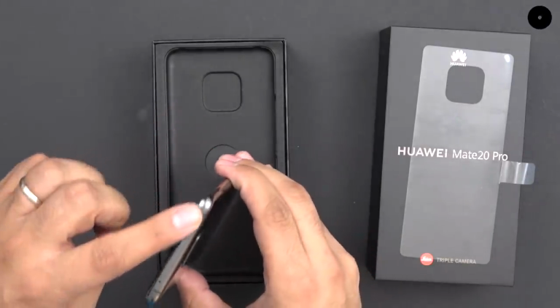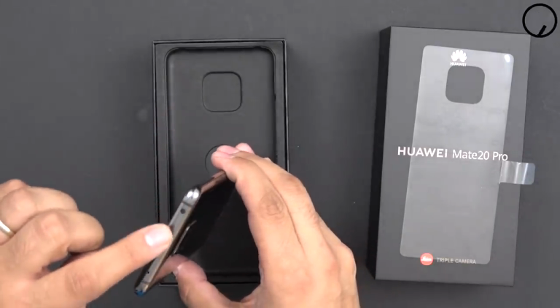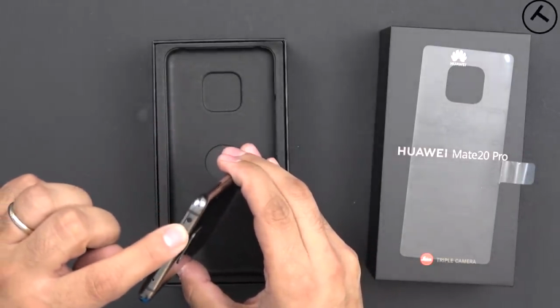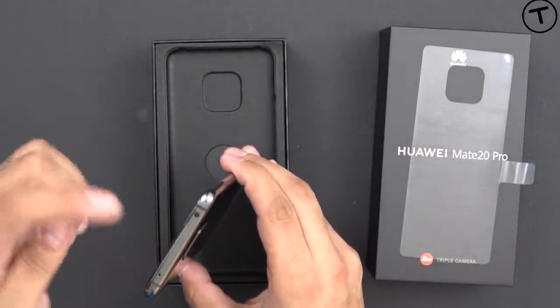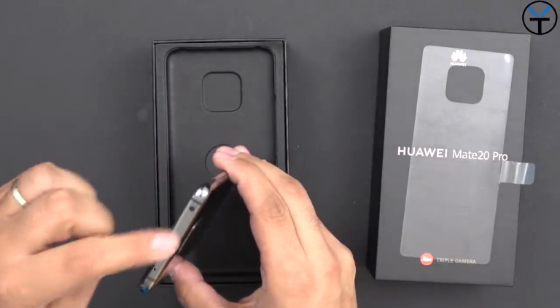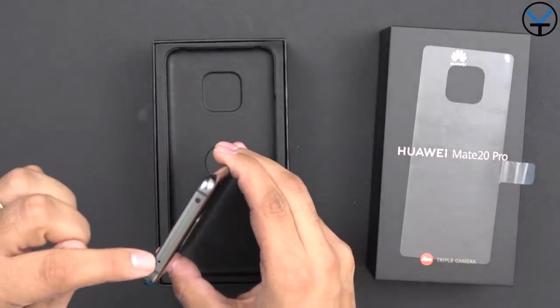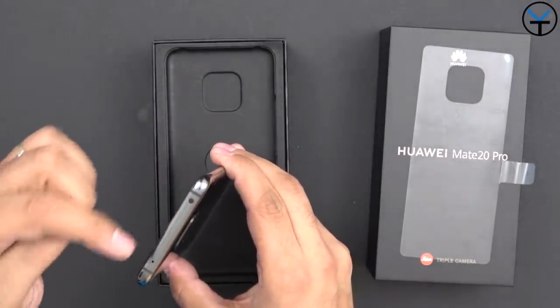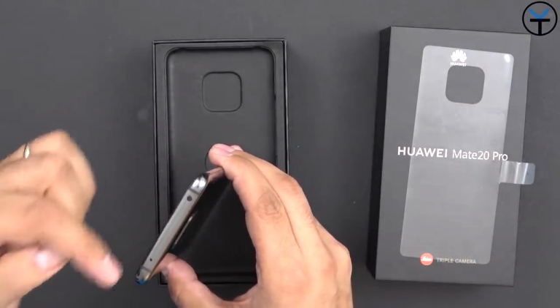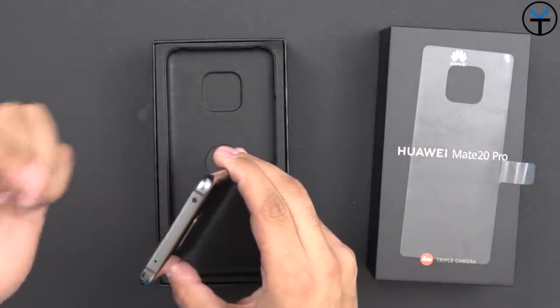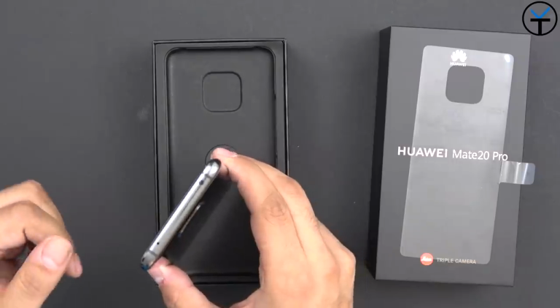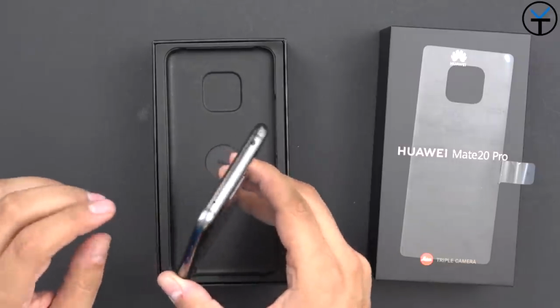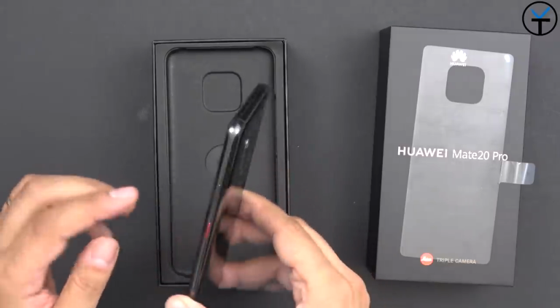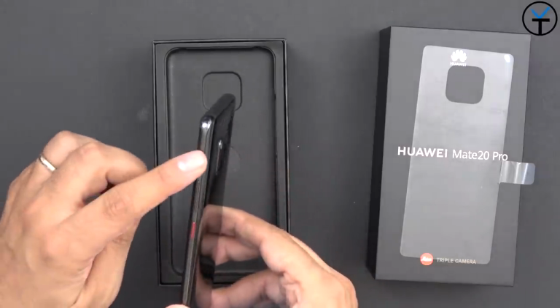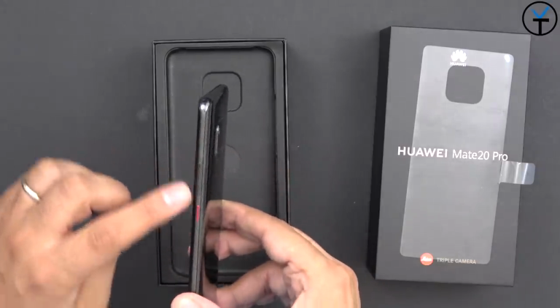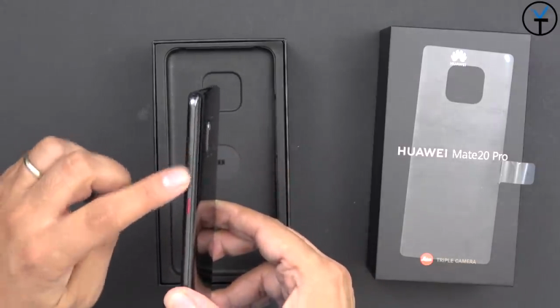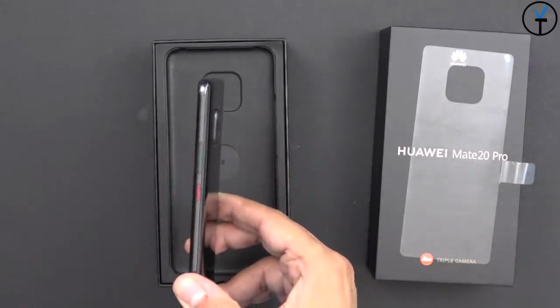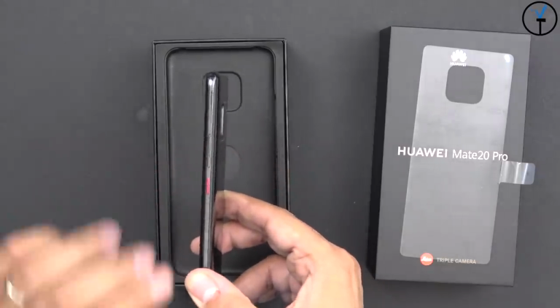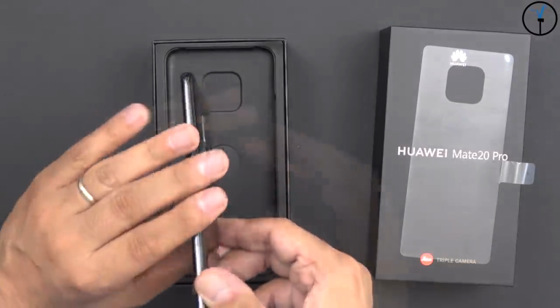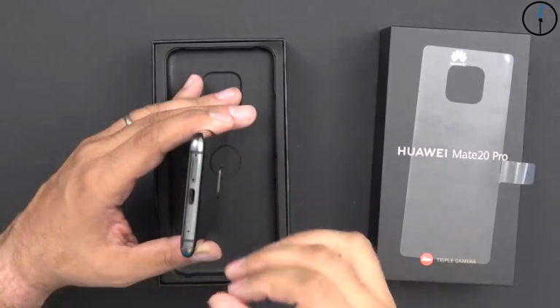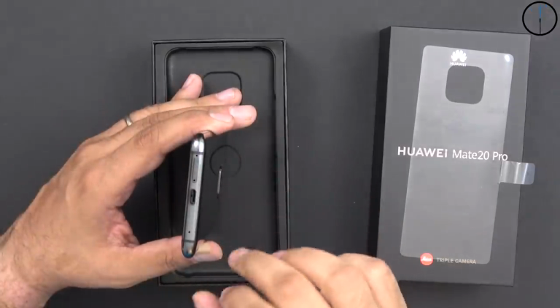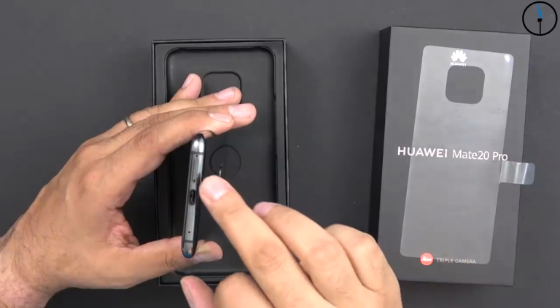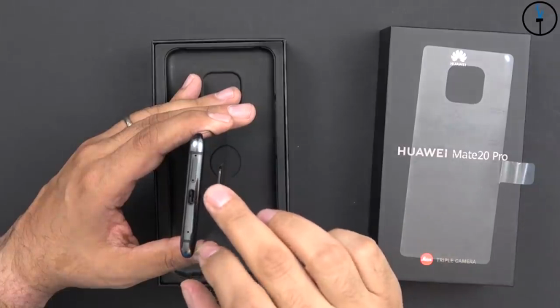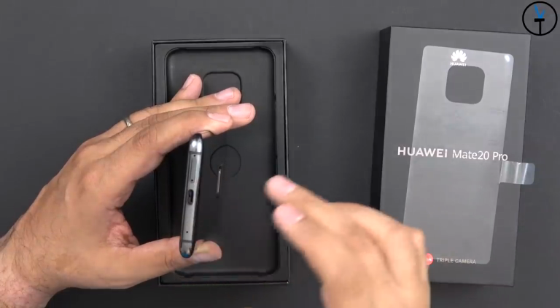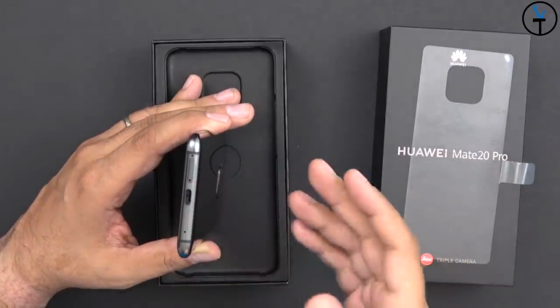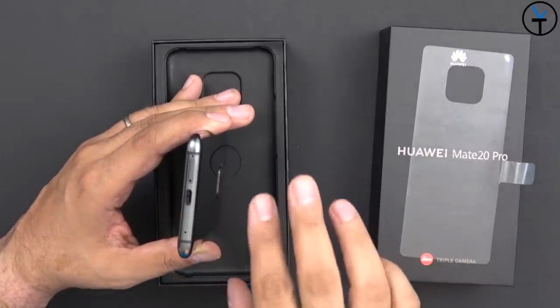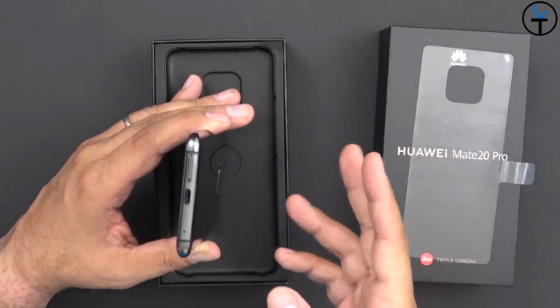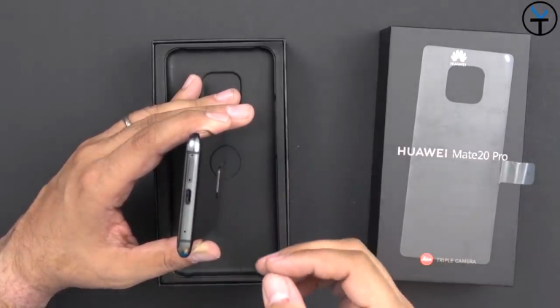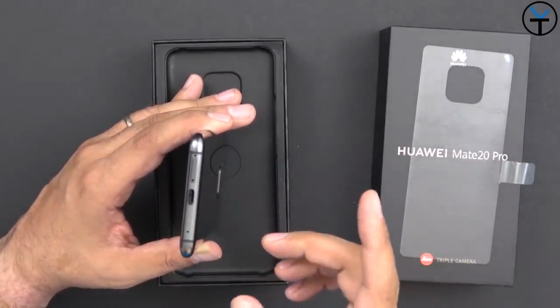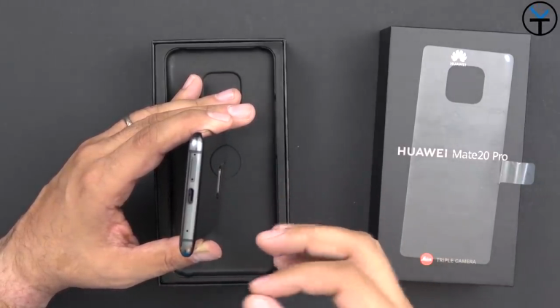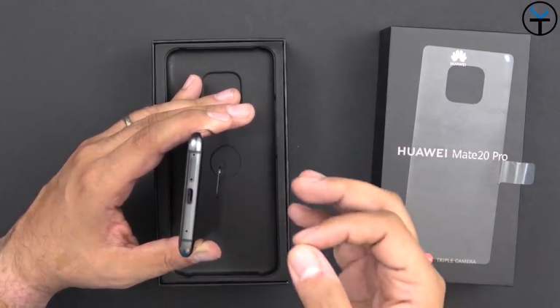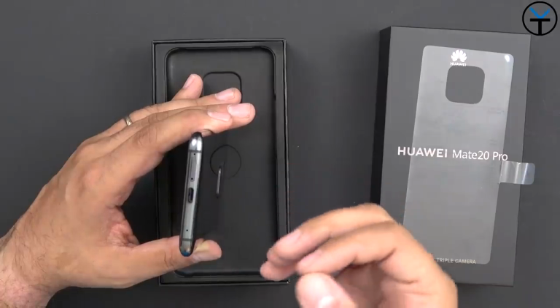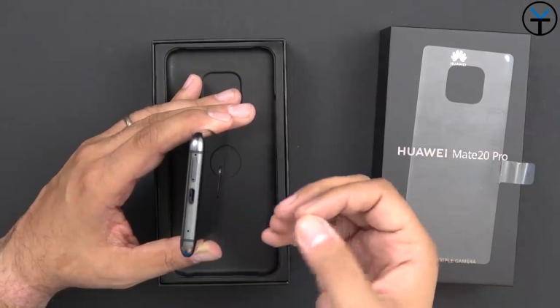On the top, we have an IR blaster and a microphone, with two antenna bands. On the right side, we have a volume rocker and power button. At the bottom, we have a SIM tray that's capable of holding two nano SIMs or one nano memory card.